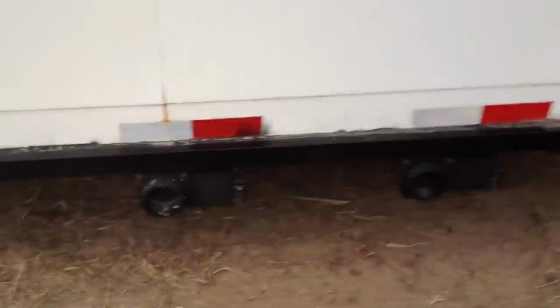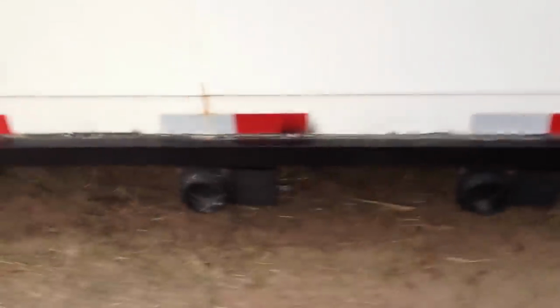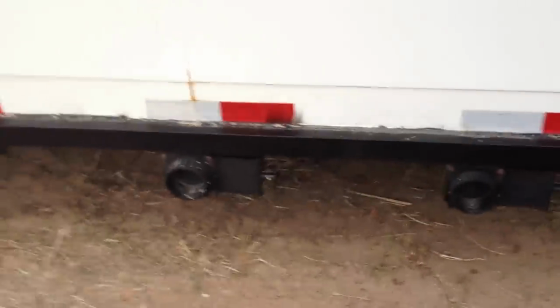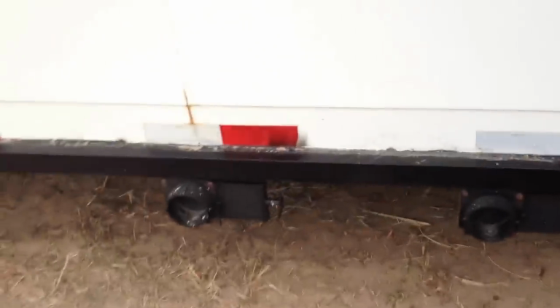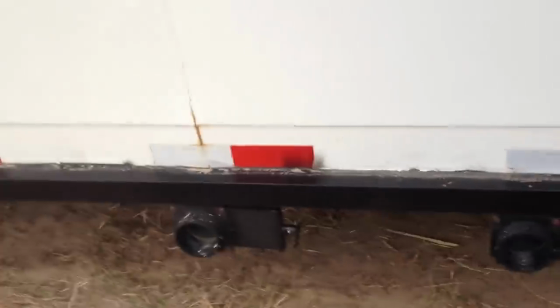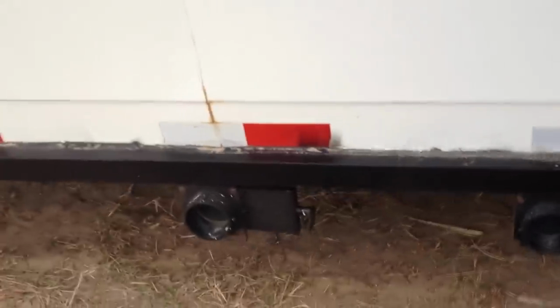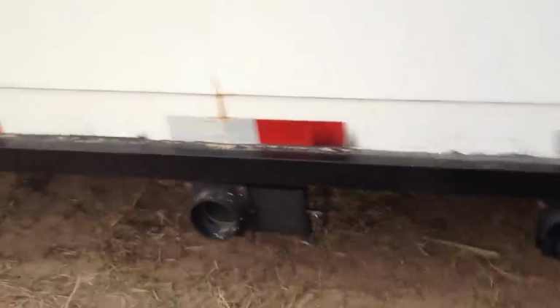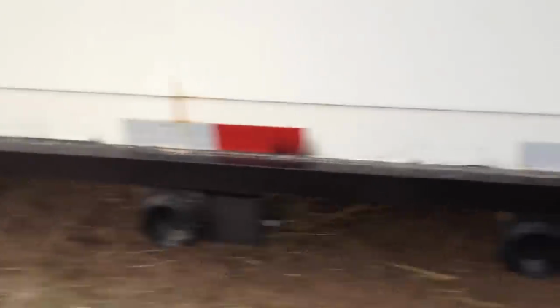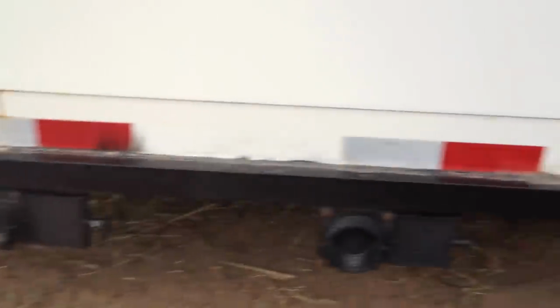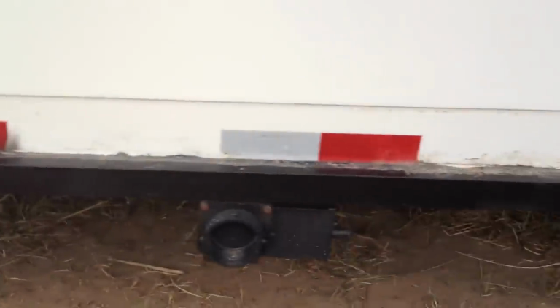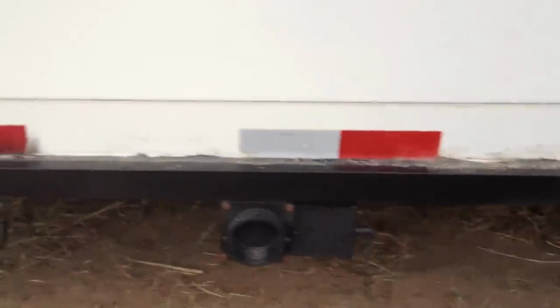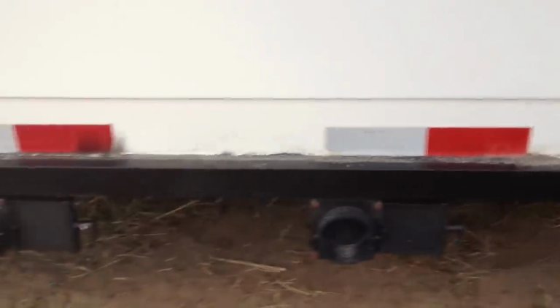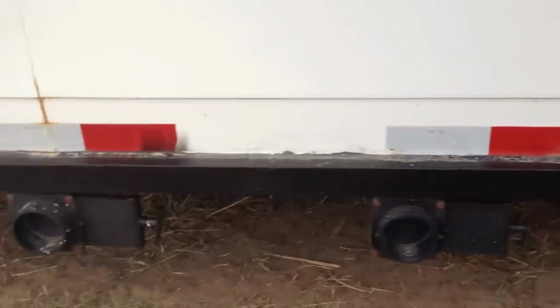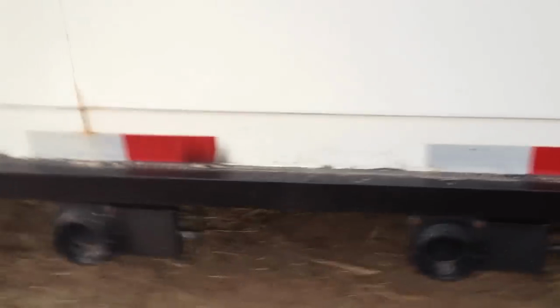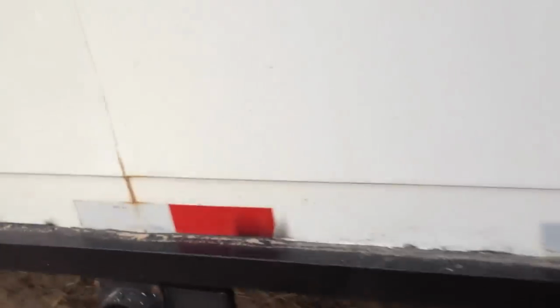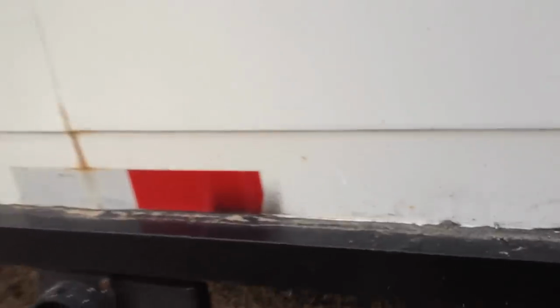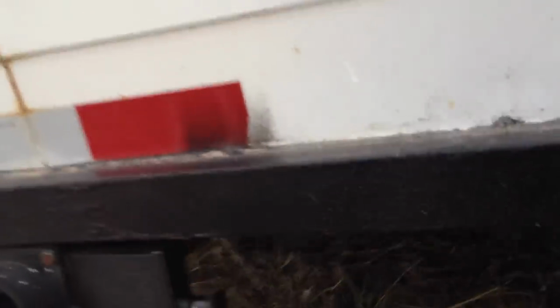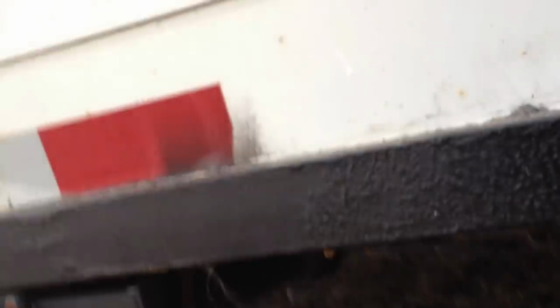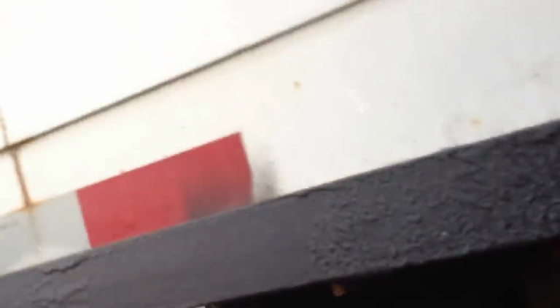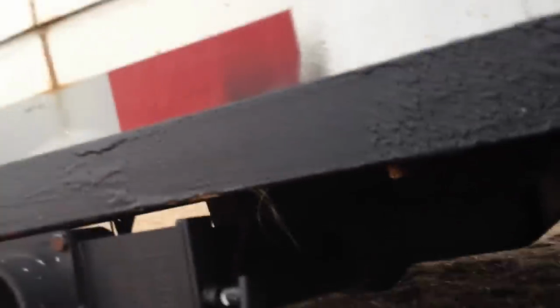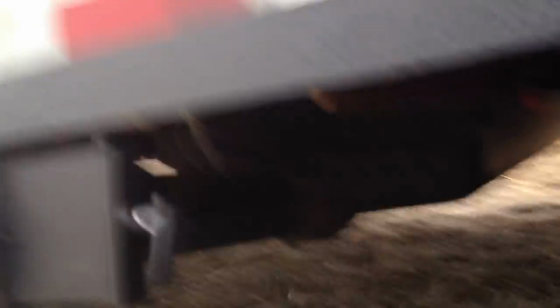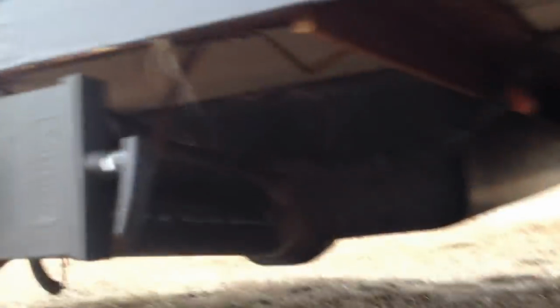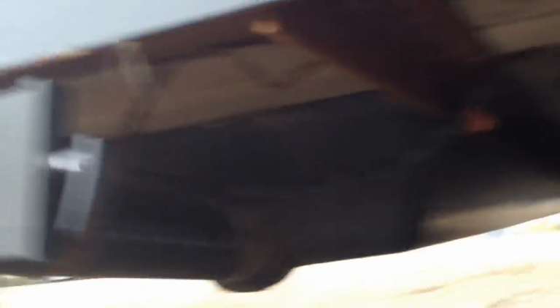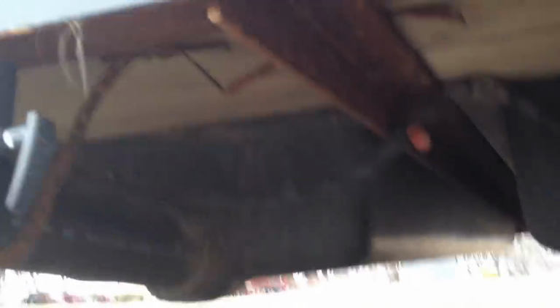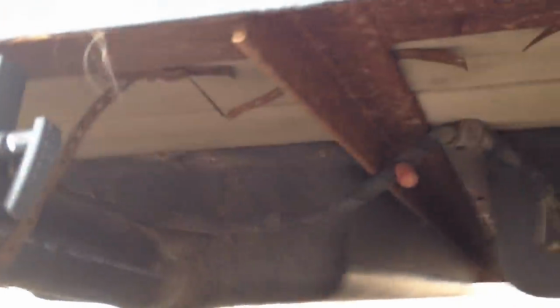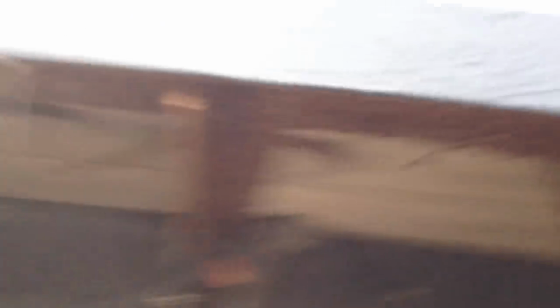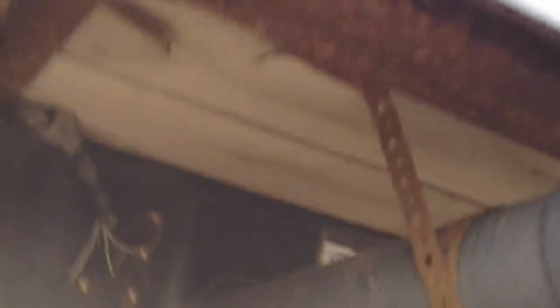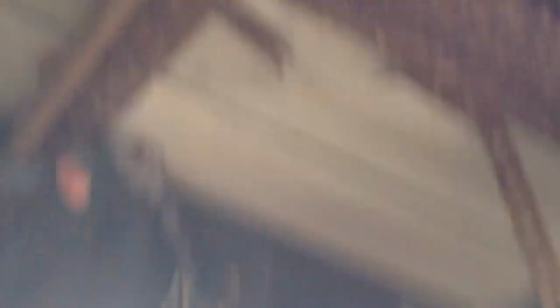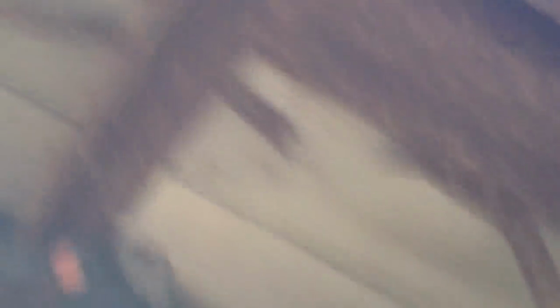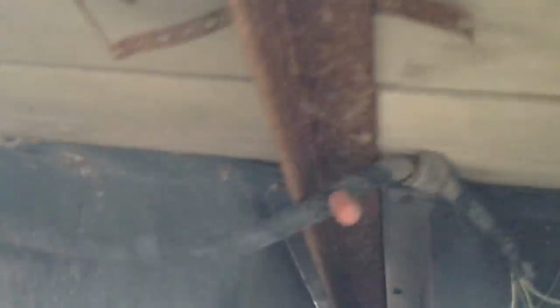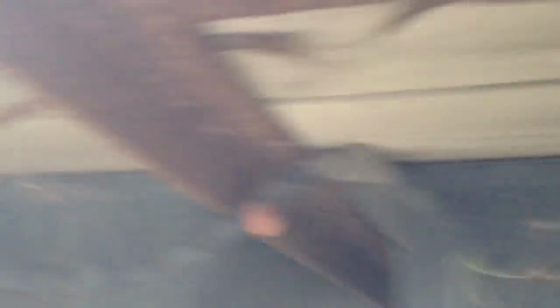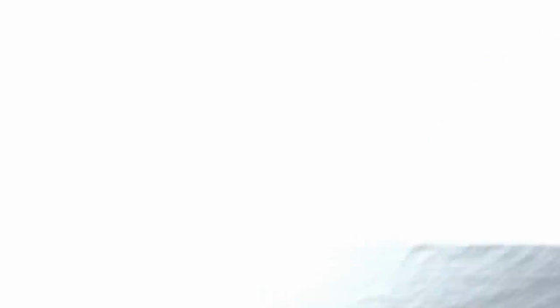Here are the drain outlets for the gray and black water. You can see the tanks right there — pretty big tanks, hold quite a bit.